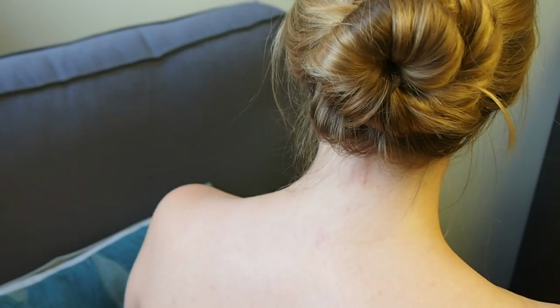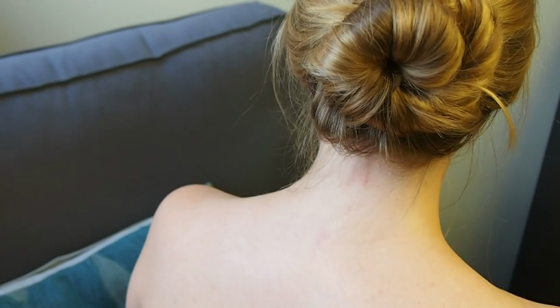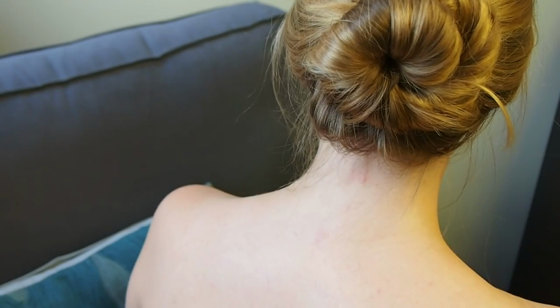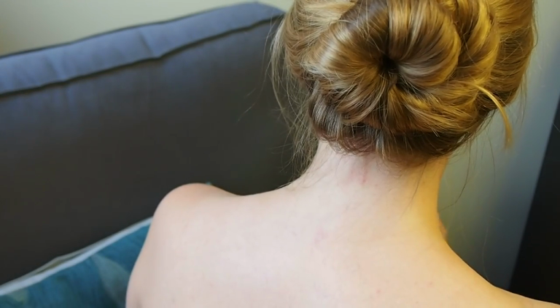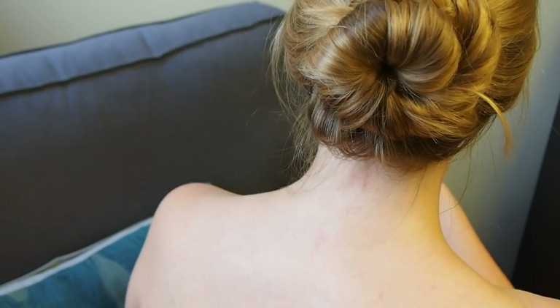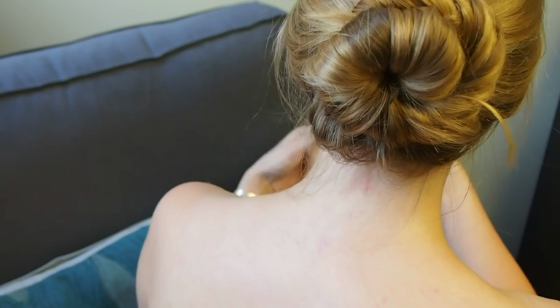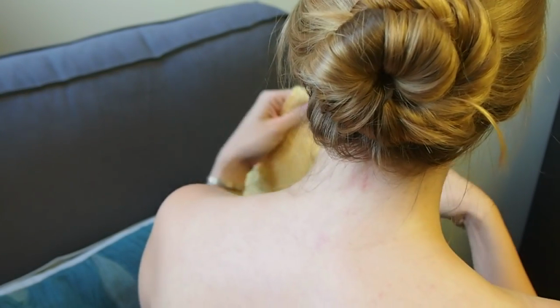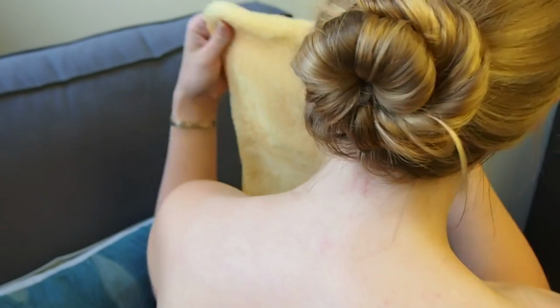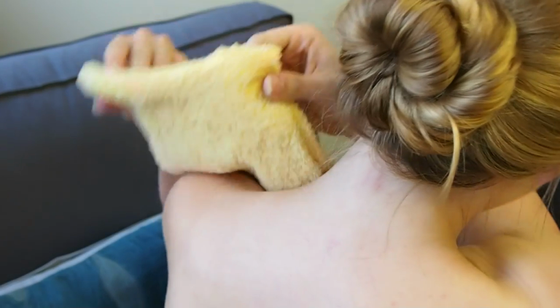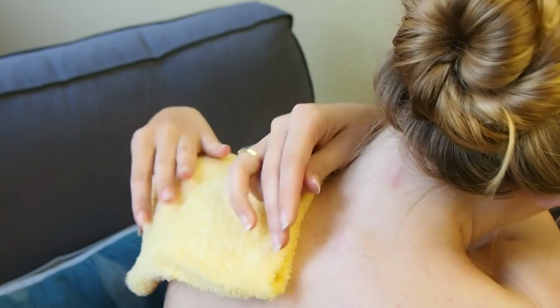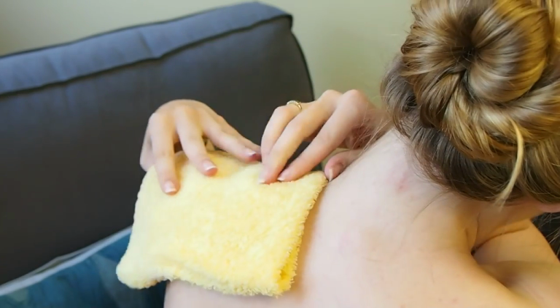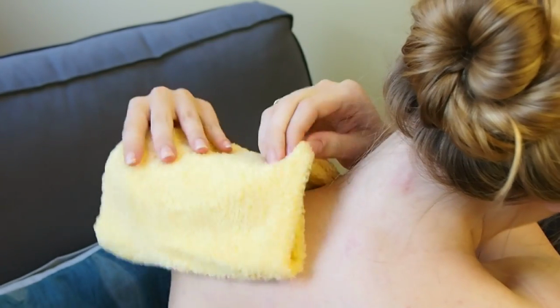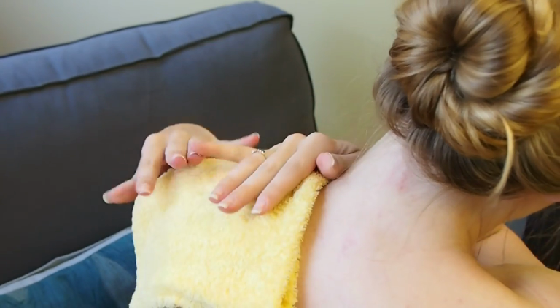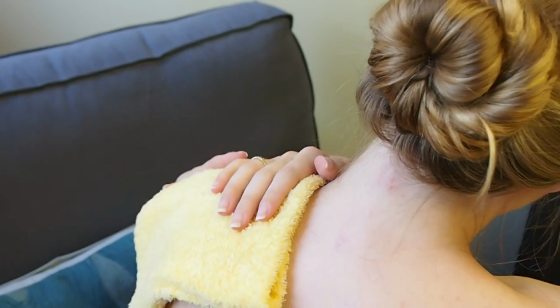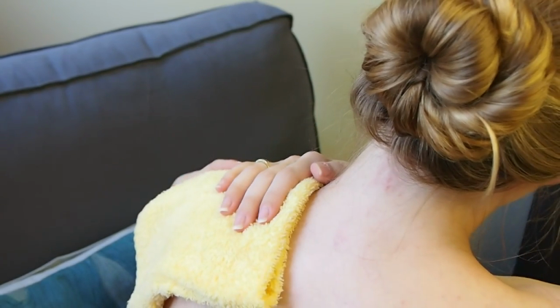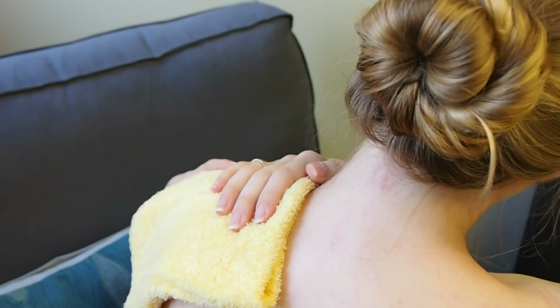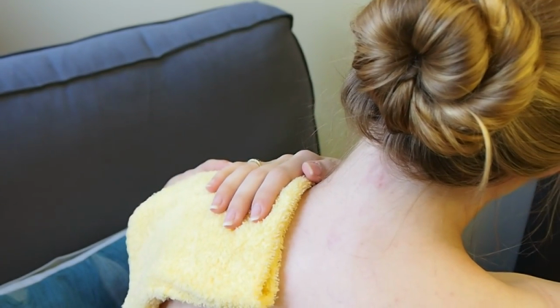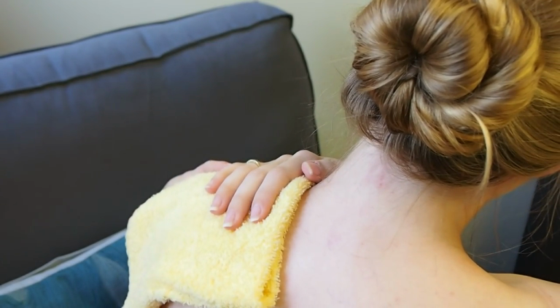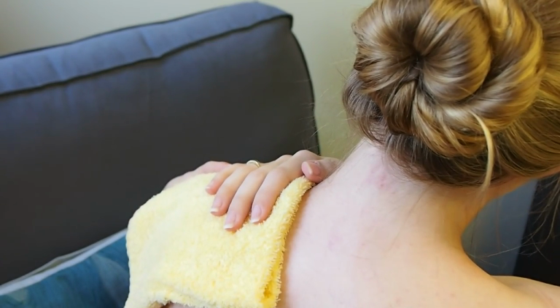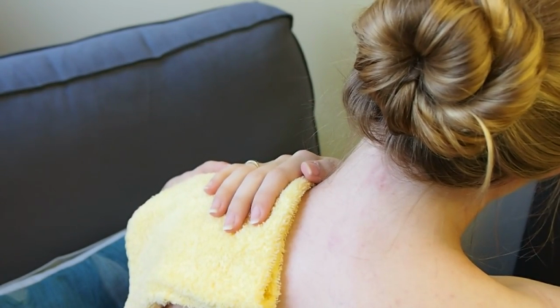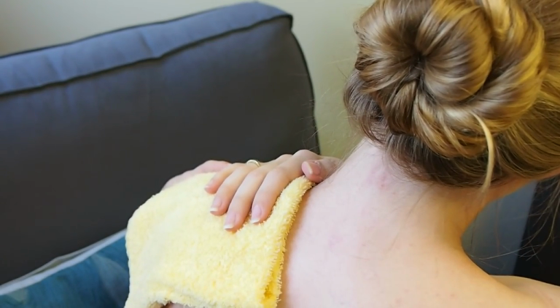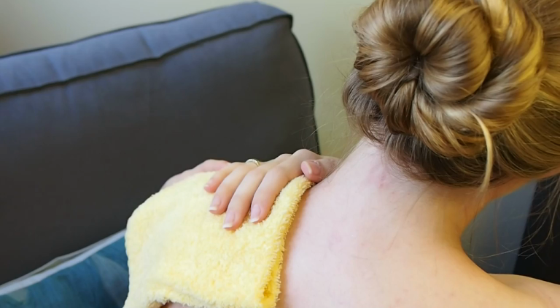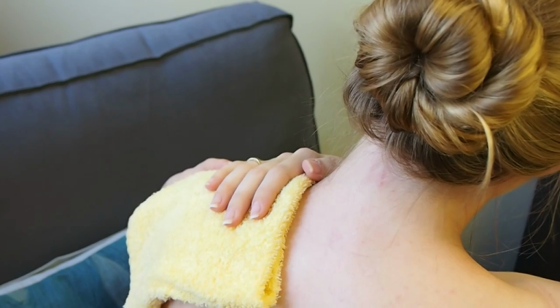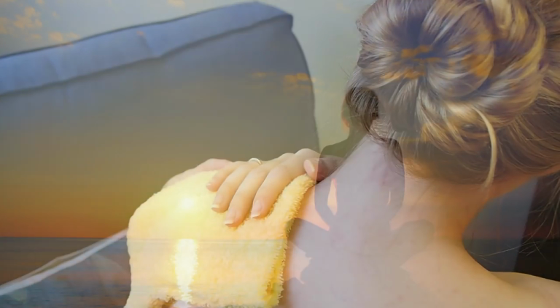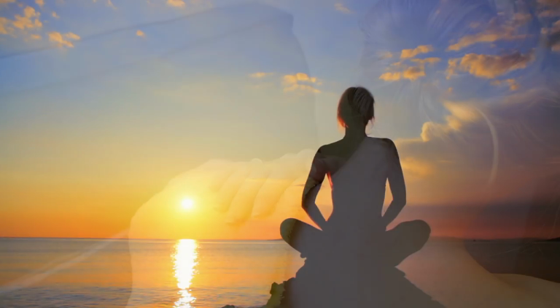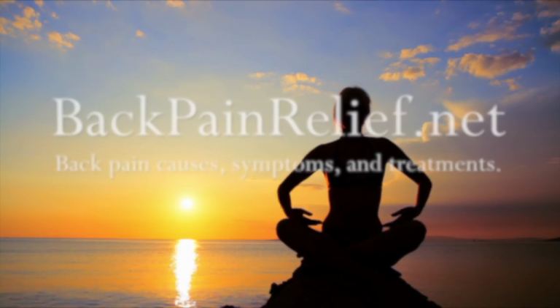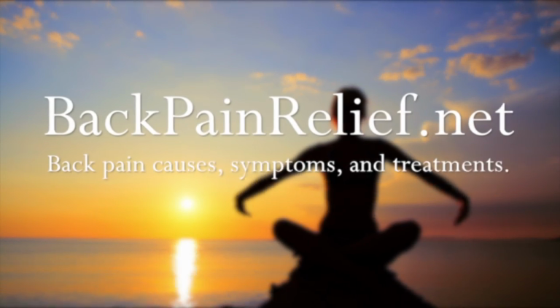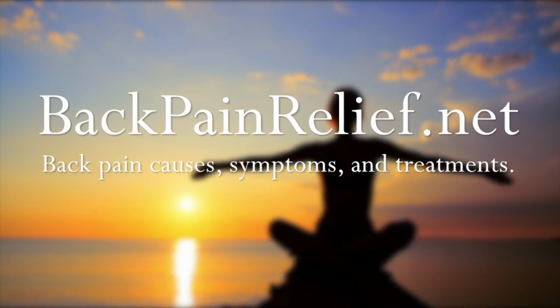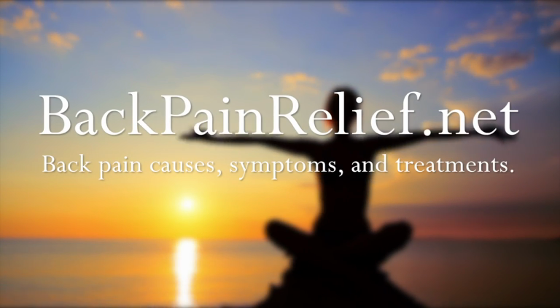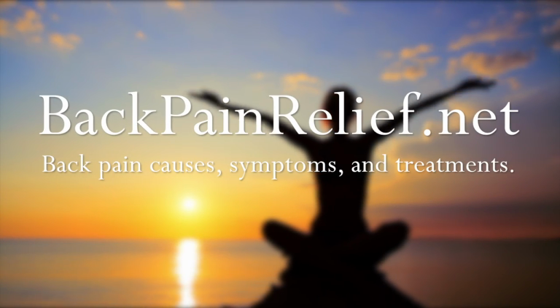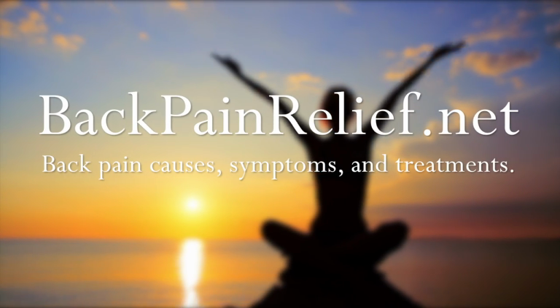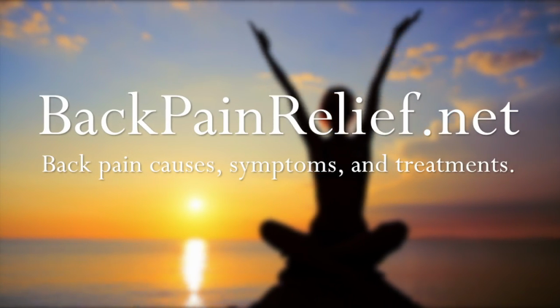Place the heated towel on the area of pain for 15 to 20 minutes, or until it begins to lose heat. For more tips on back pain relief, visit backpainrelief.net.